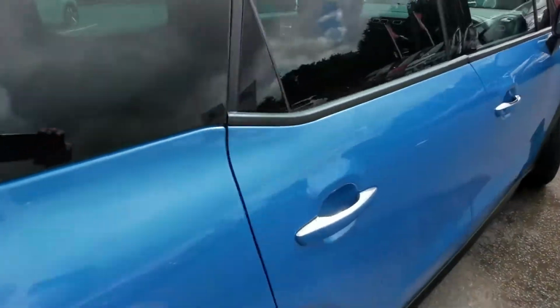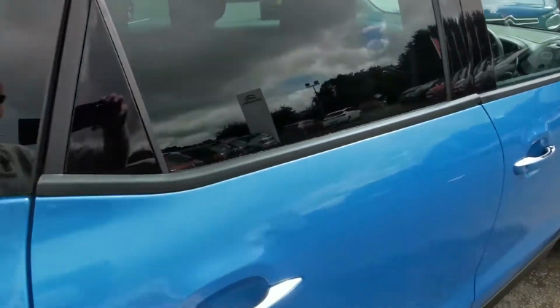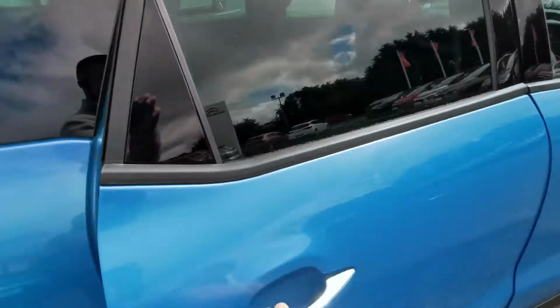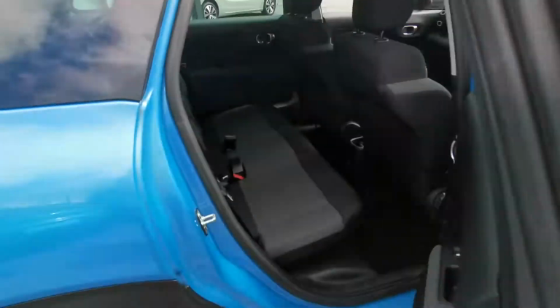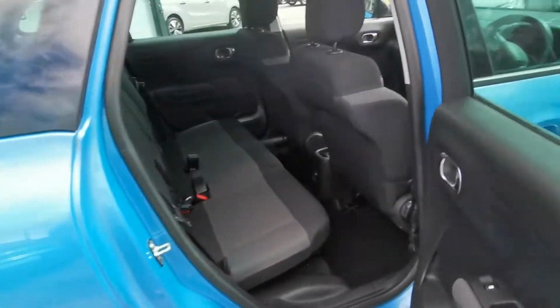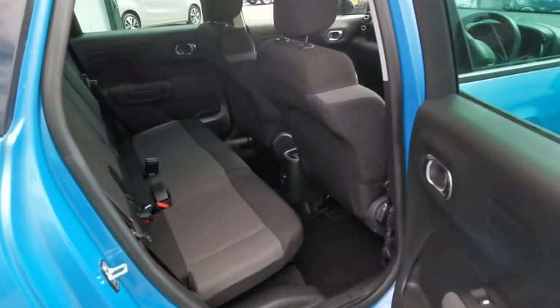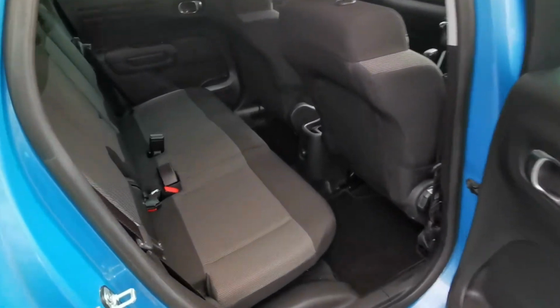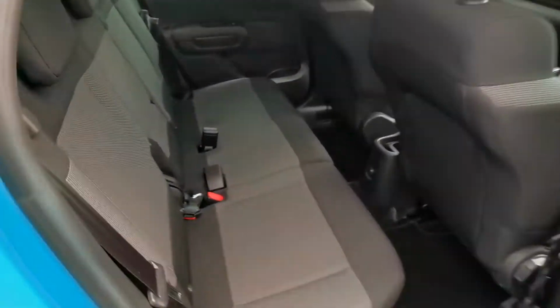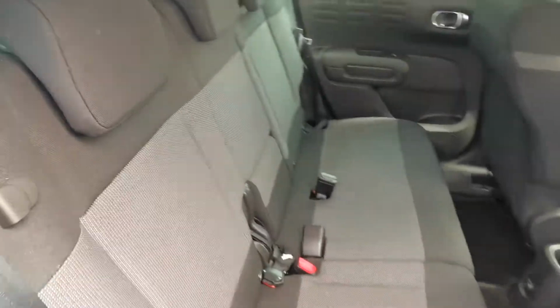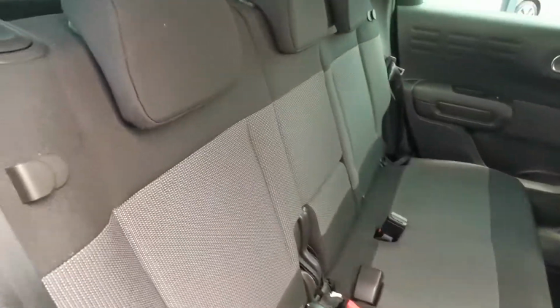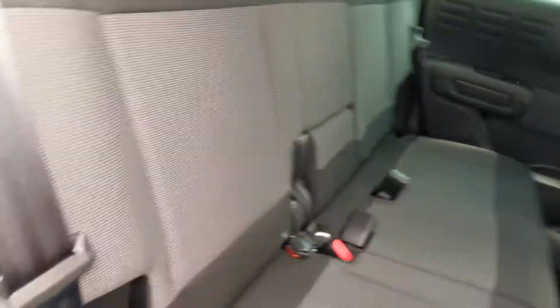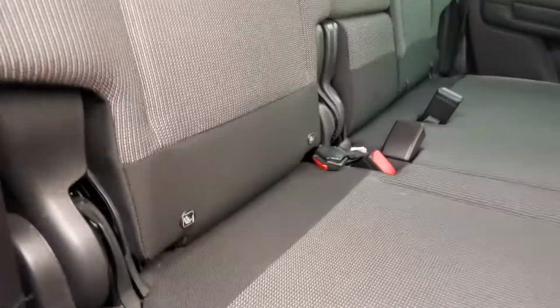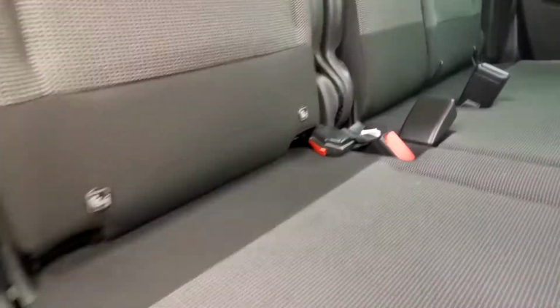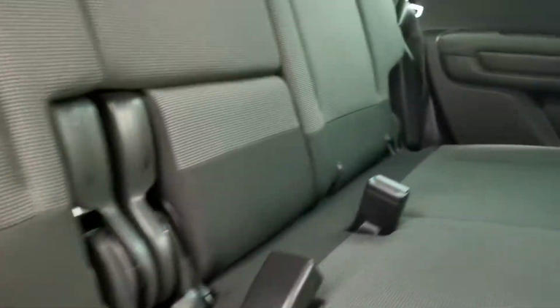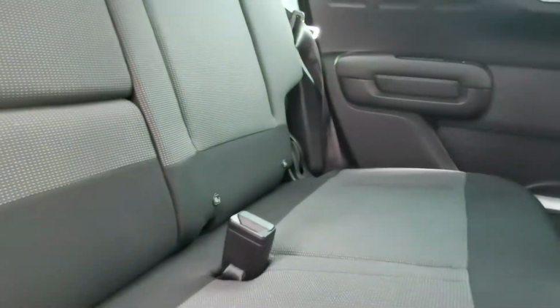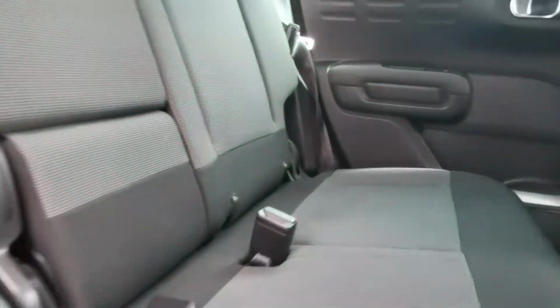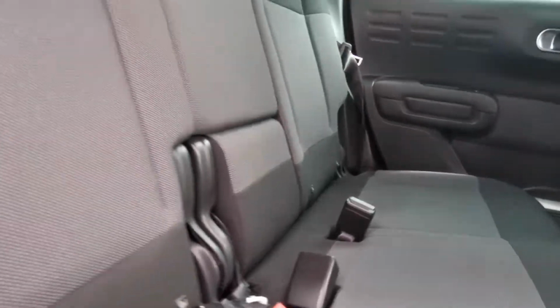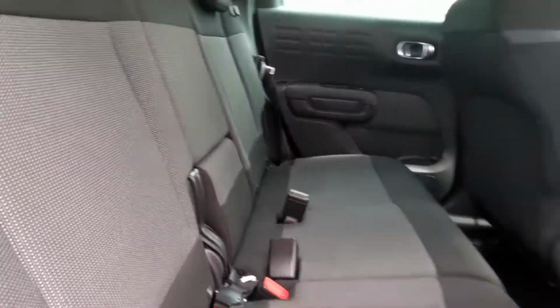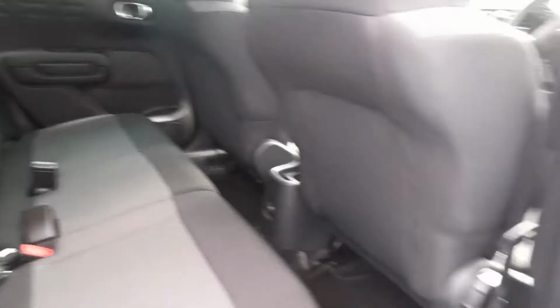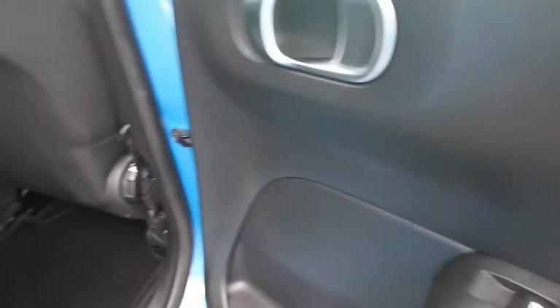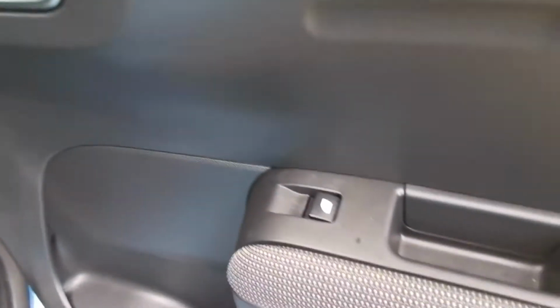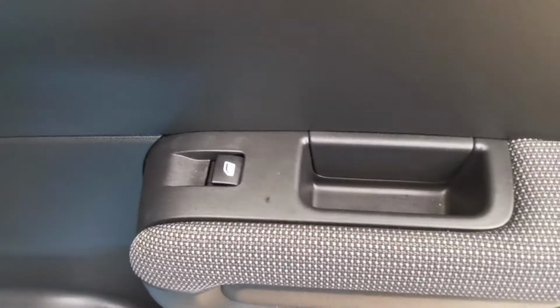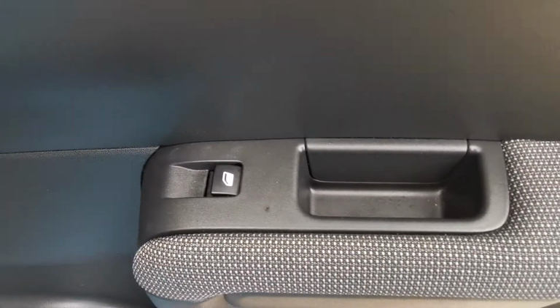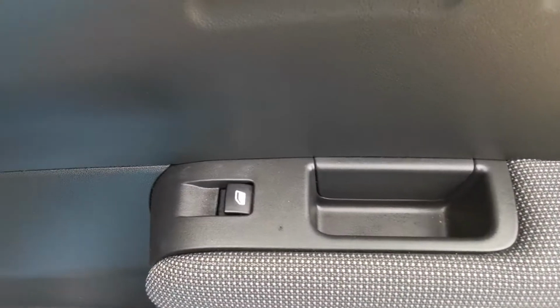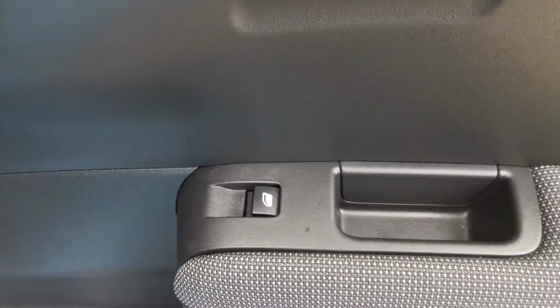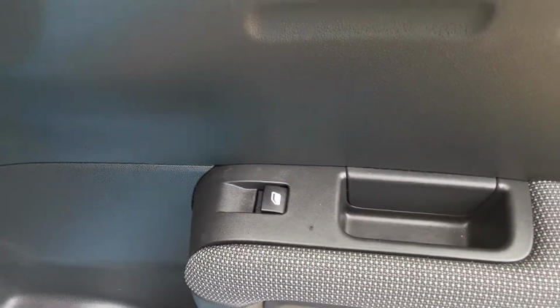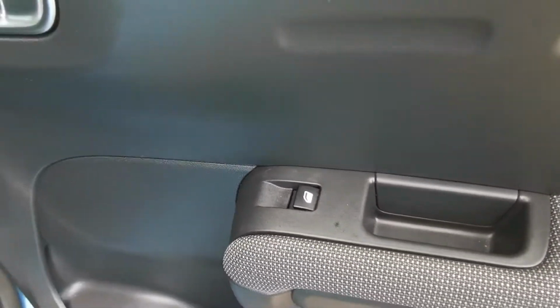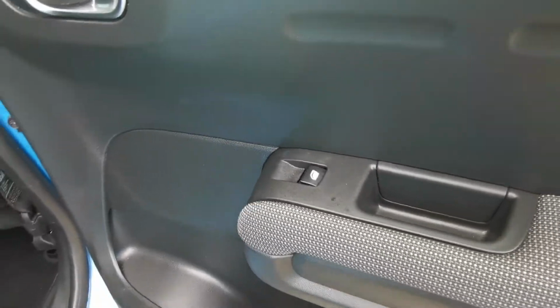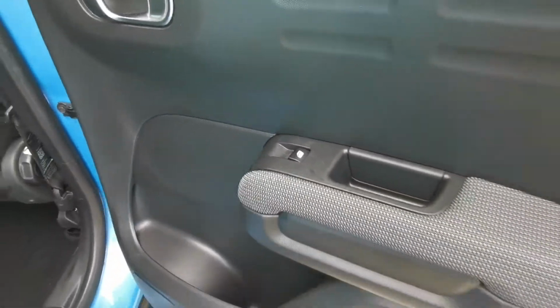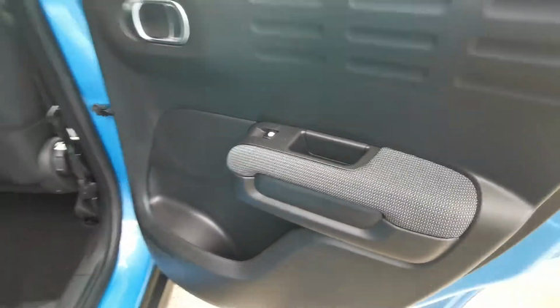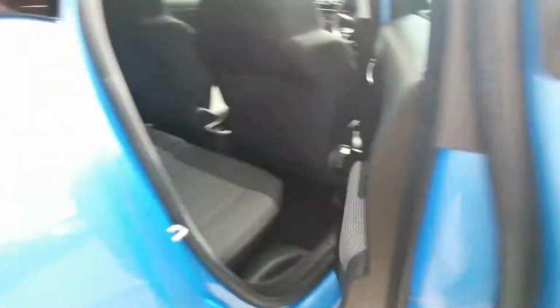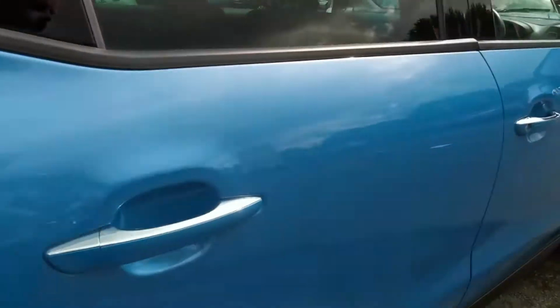Moving around into the back, you have your grey material seats with your left and right isofix points. You also have electric windows in the rear.